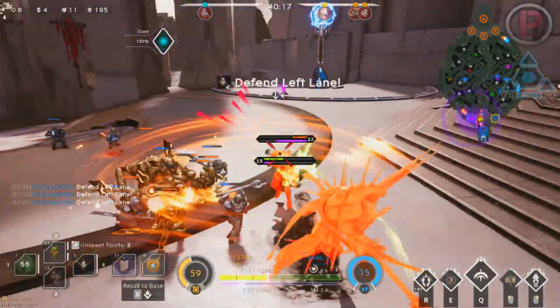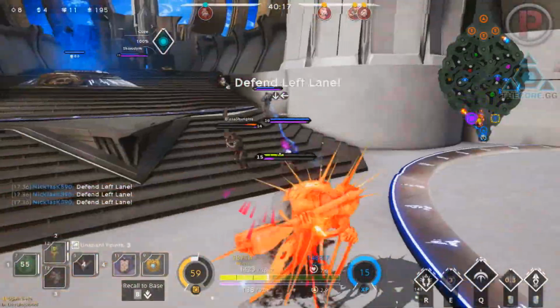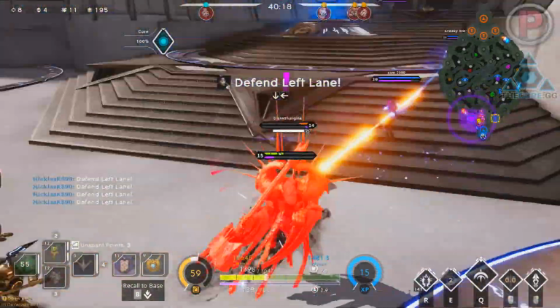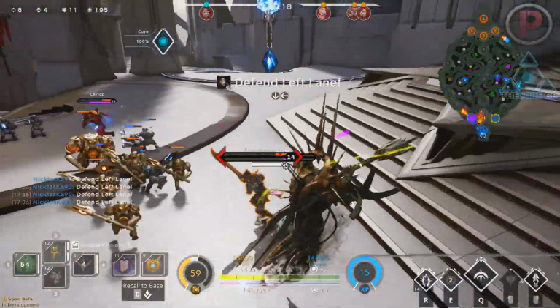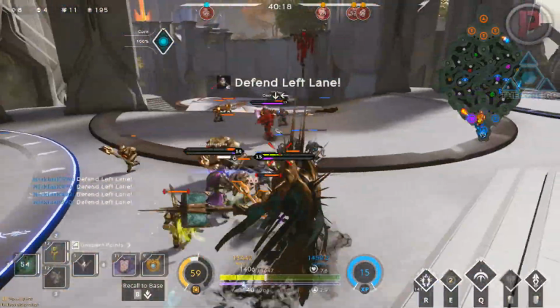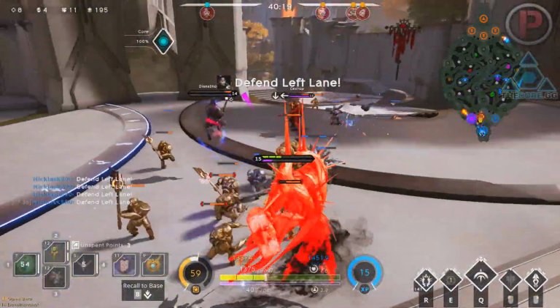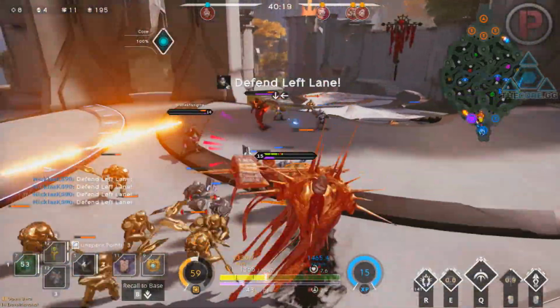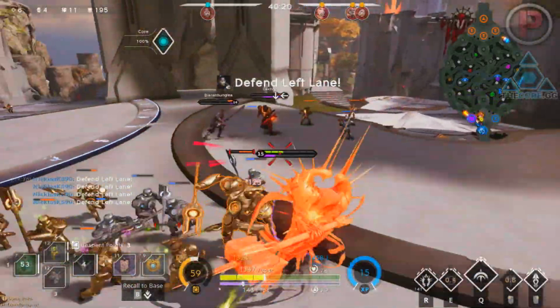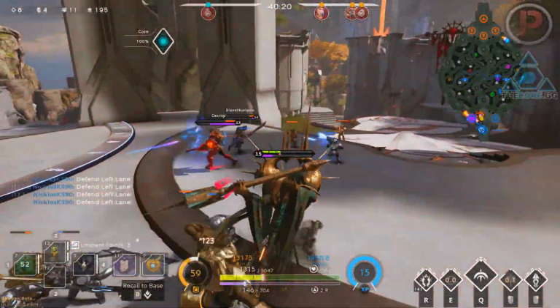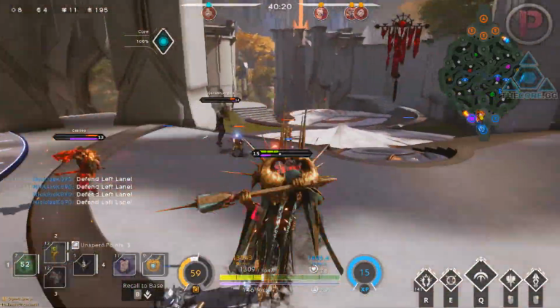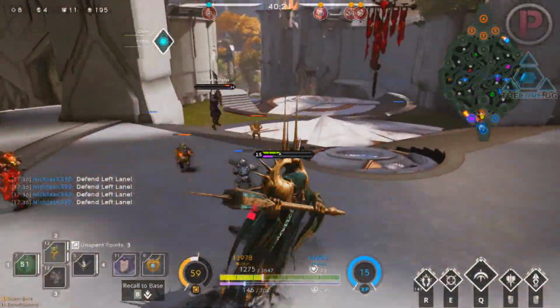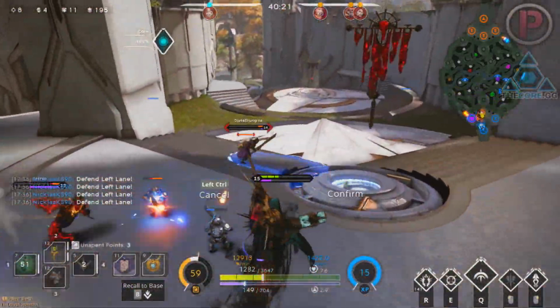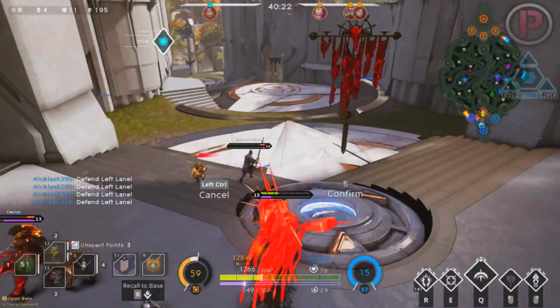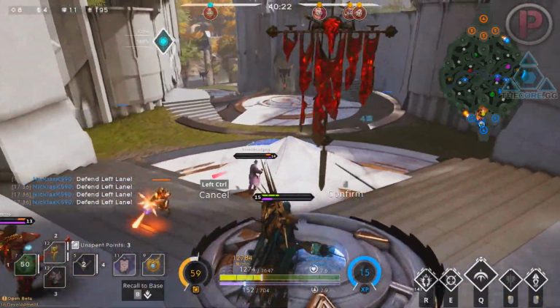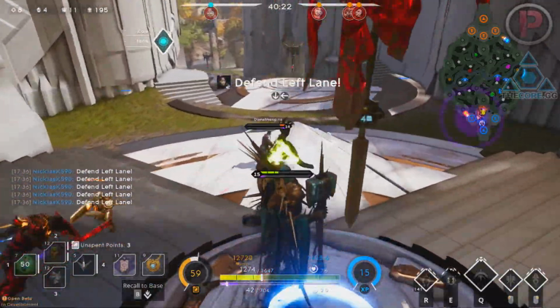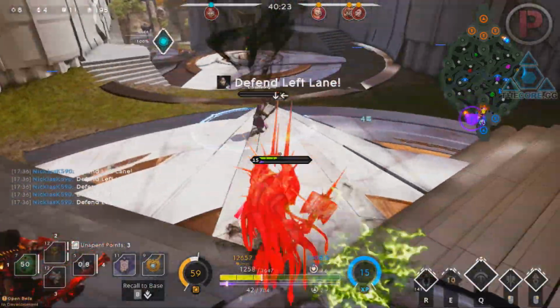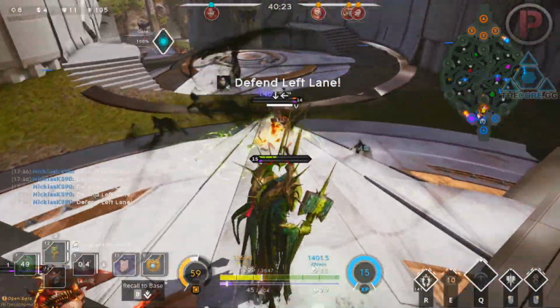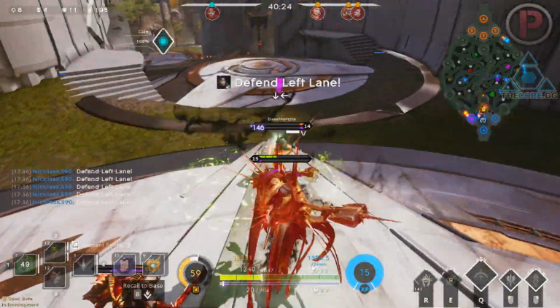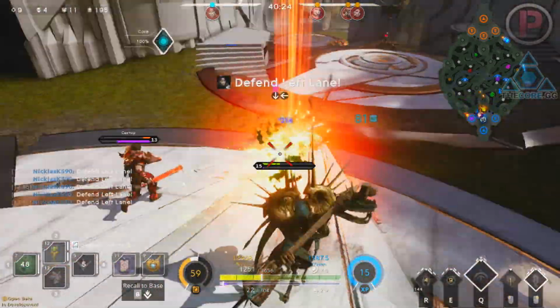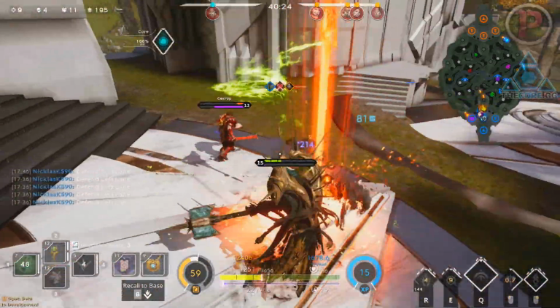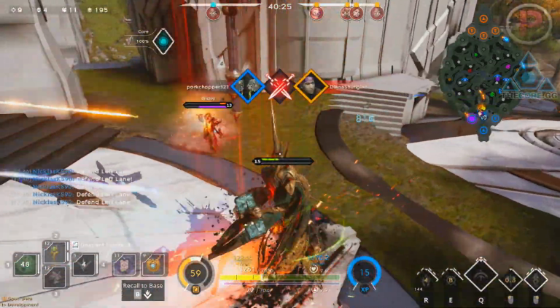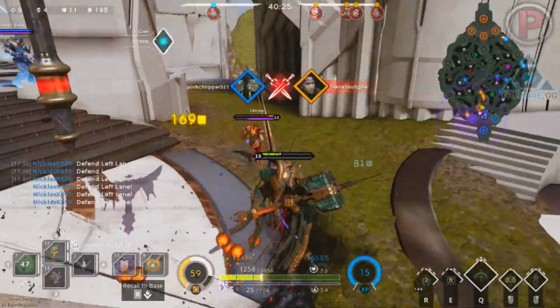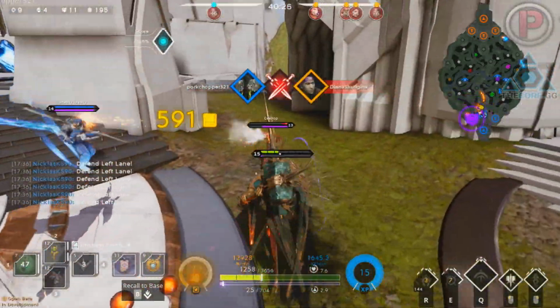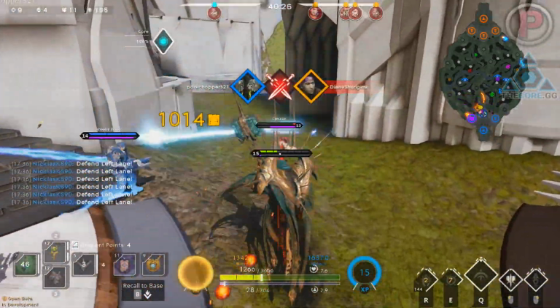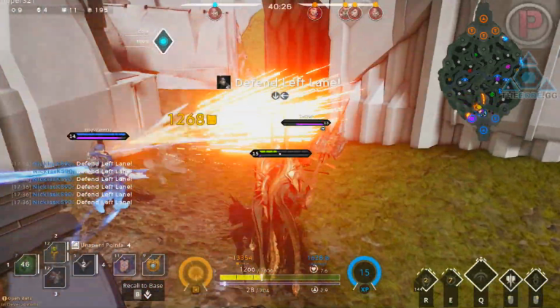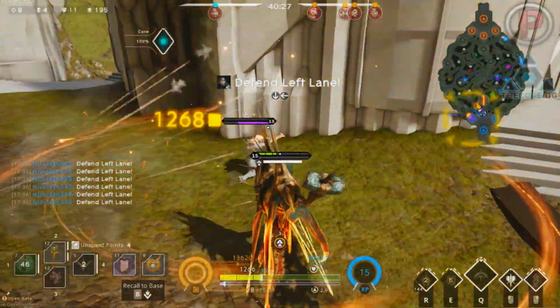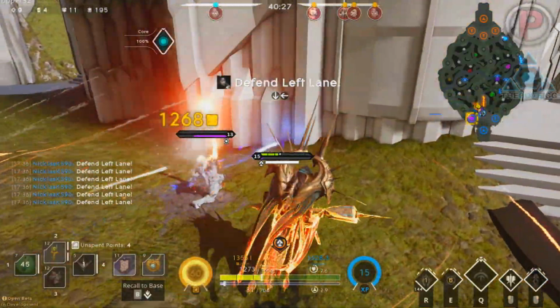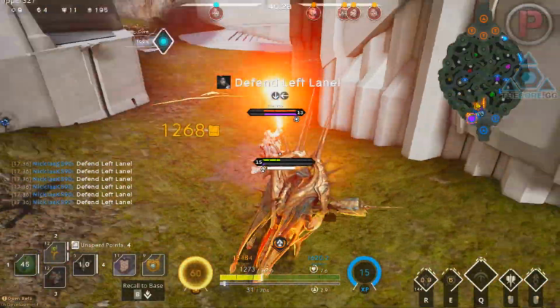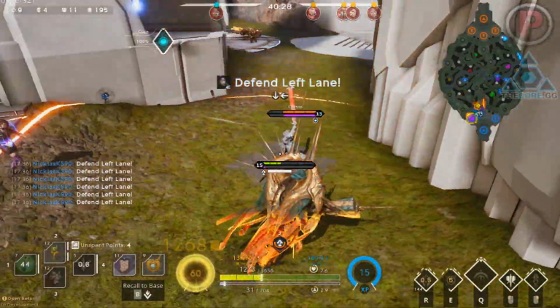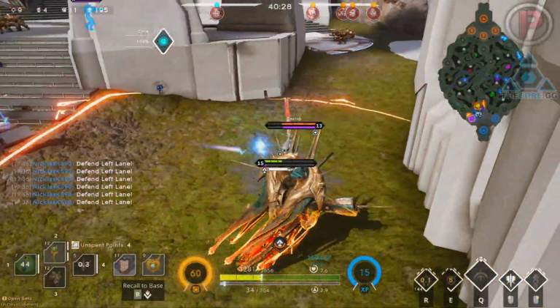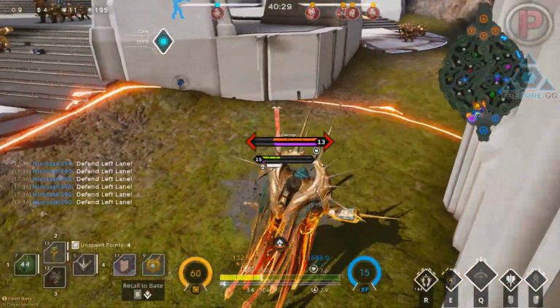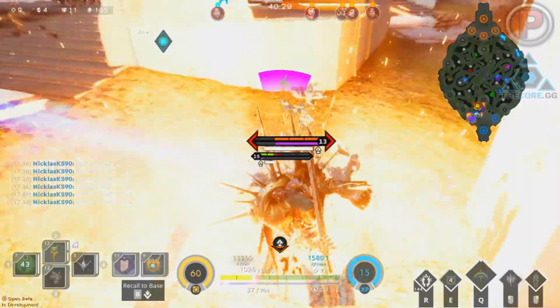I wouldn't put this card on tanky heroes as they have a lot of good anti-CC cards already, and it only takes one ability to completely remove Divine Shield. It has a 45 second cooldown so it's not super long, but you won't have it for the rest of that team fight.